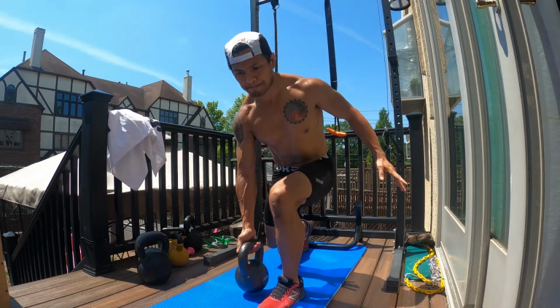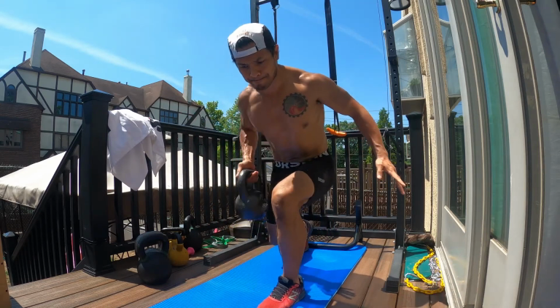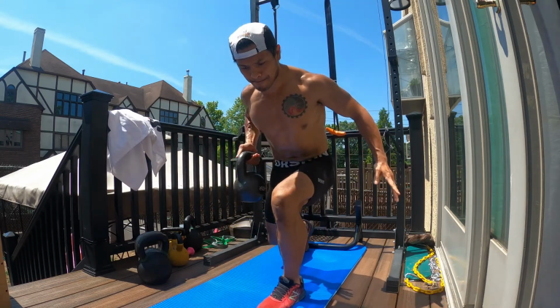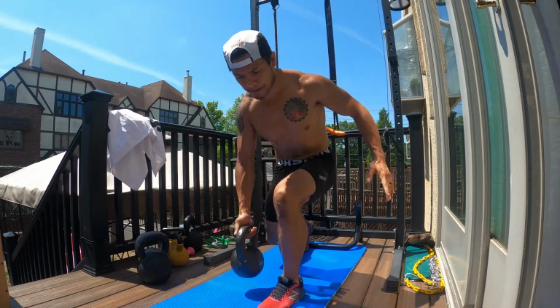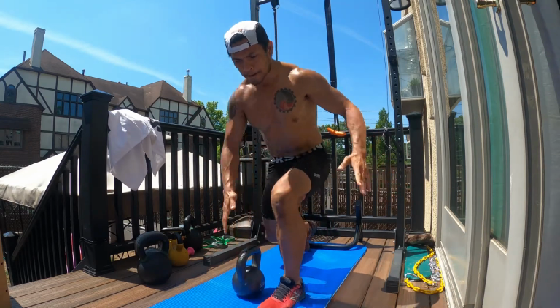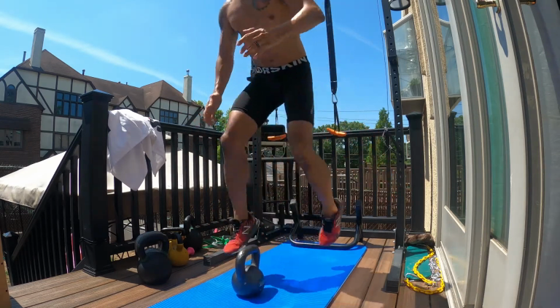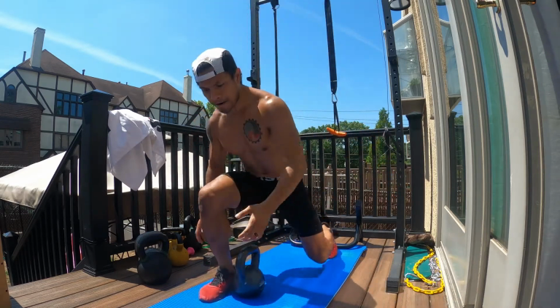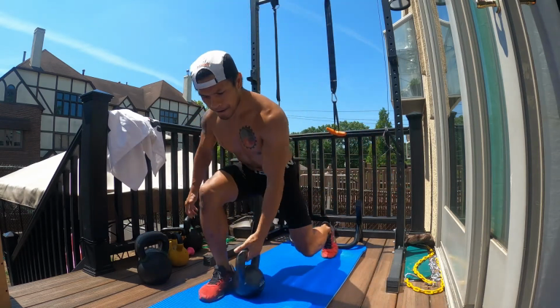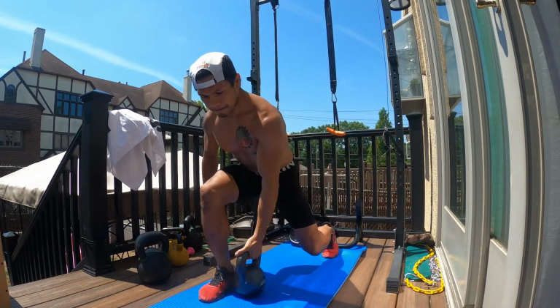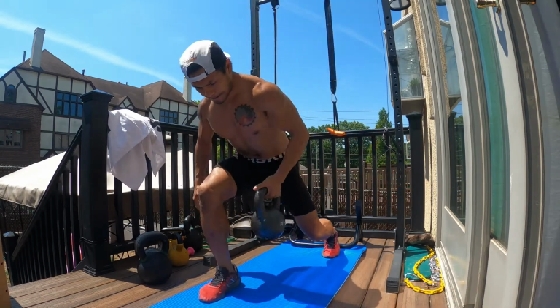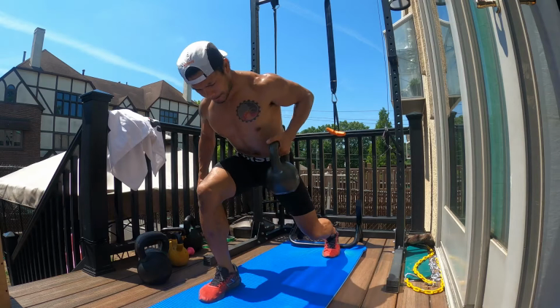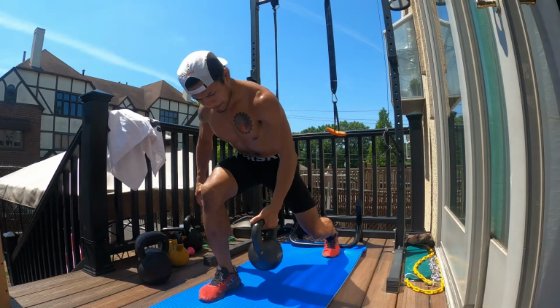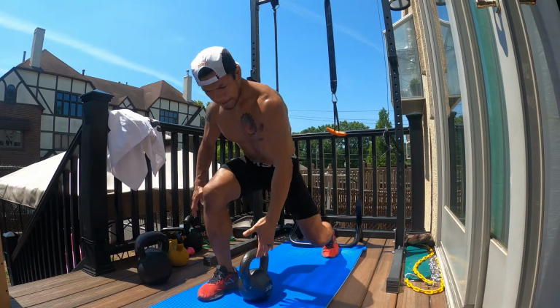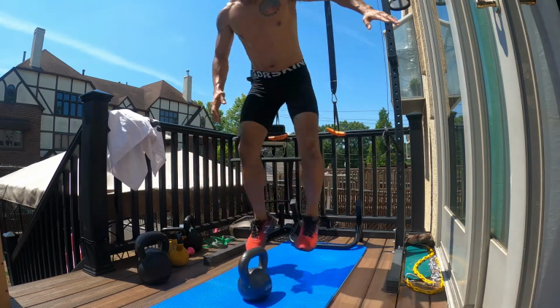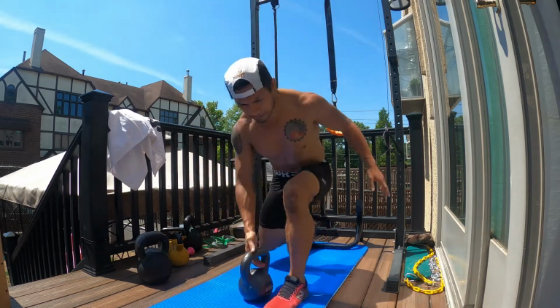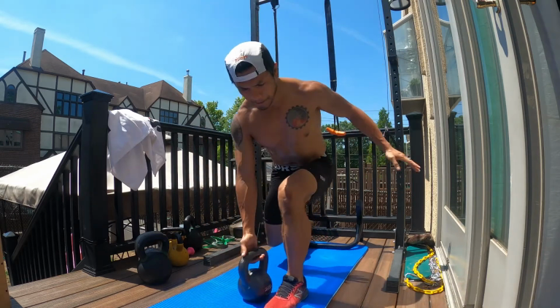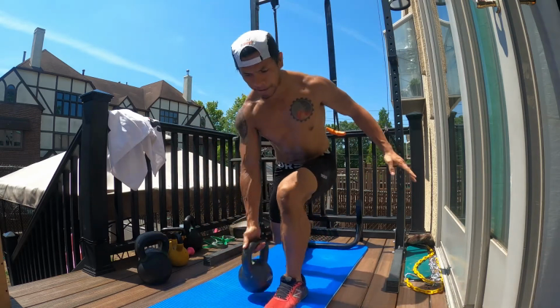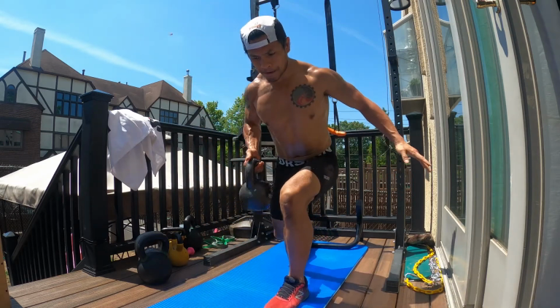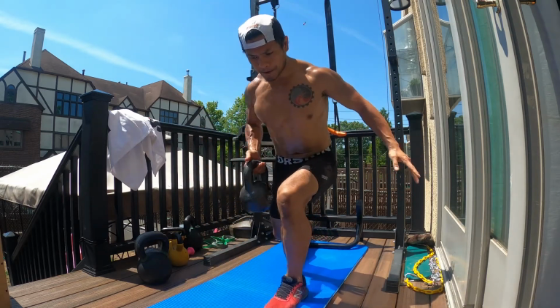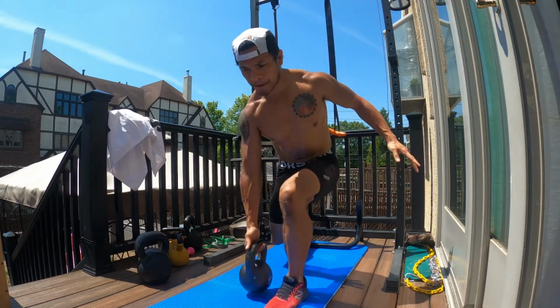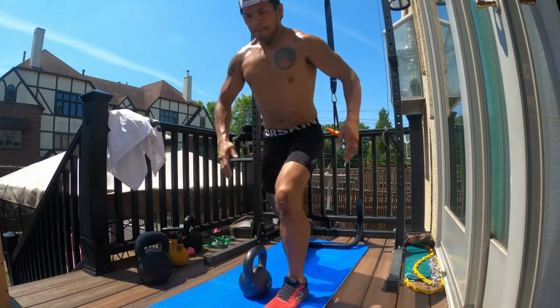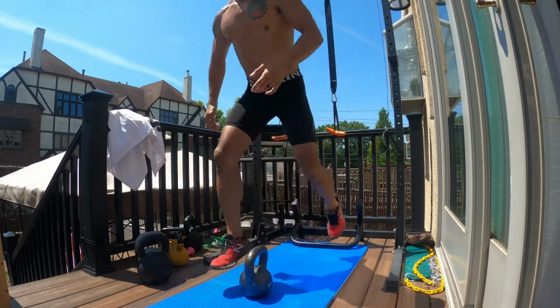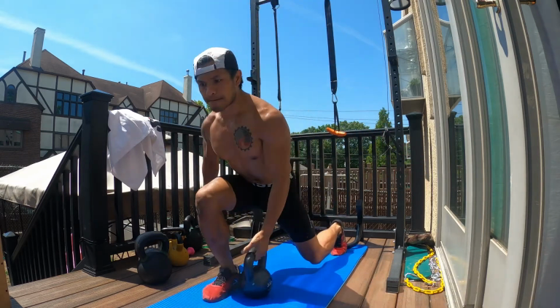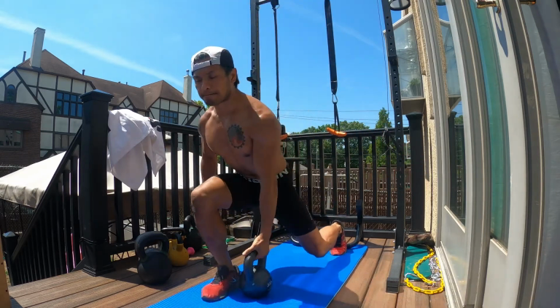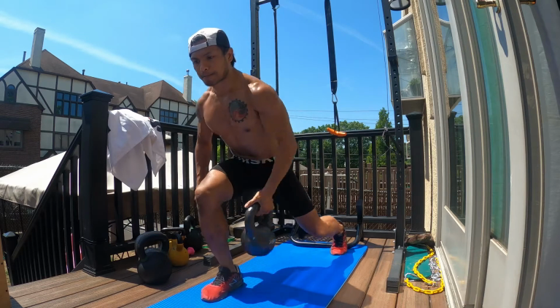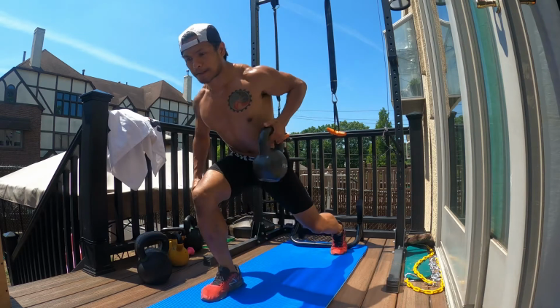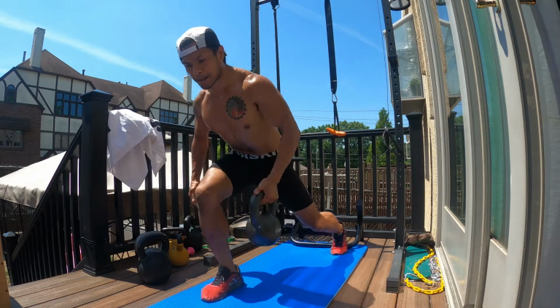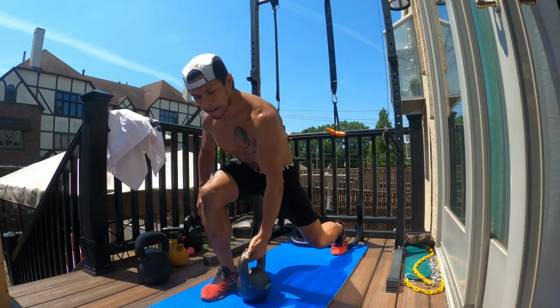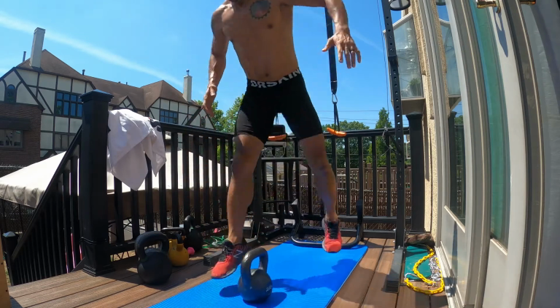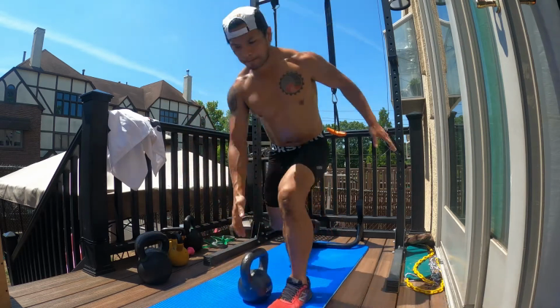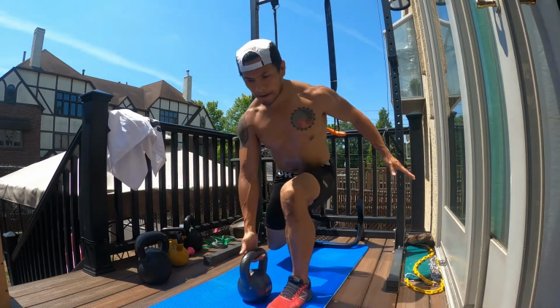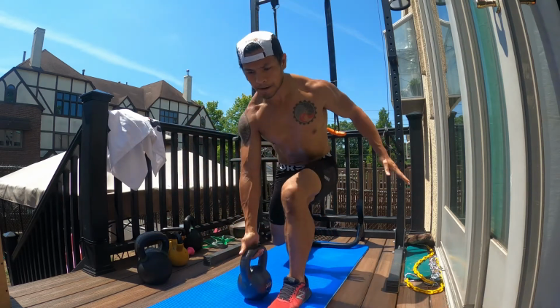Nice lunge onto the other side. Do that one arm row, keeping that back nice and straight and engaged with that core. Jumping lunge, nice and explosive.